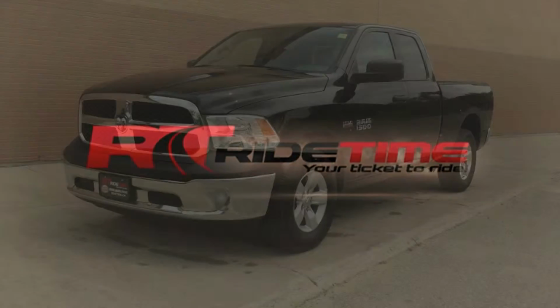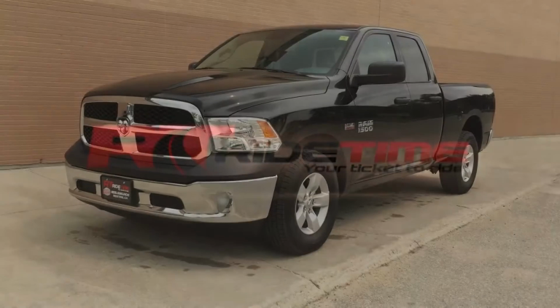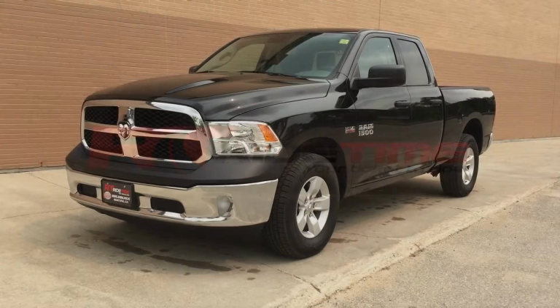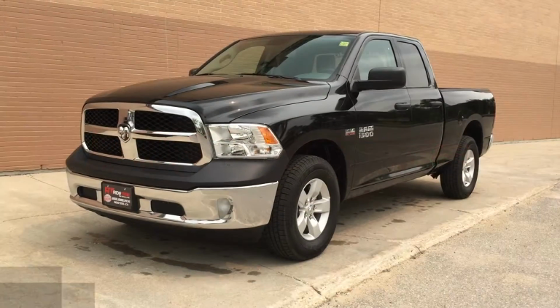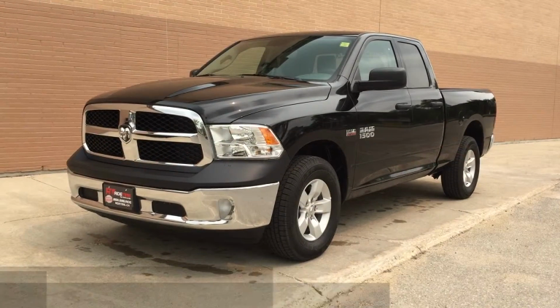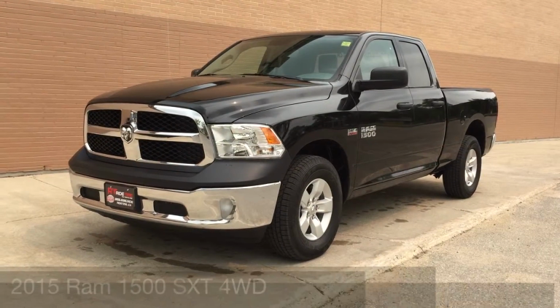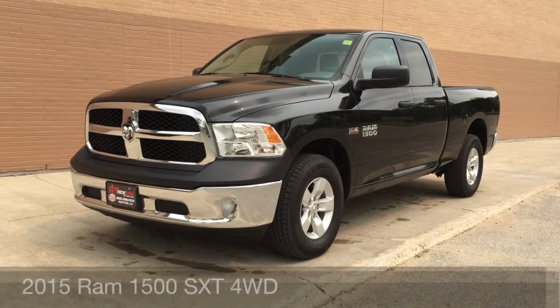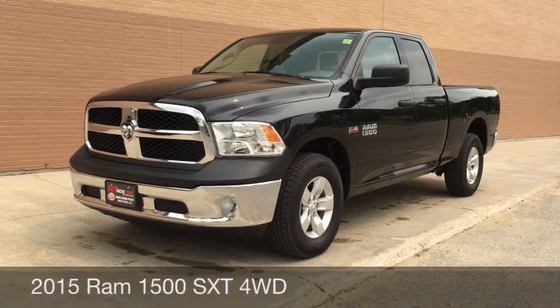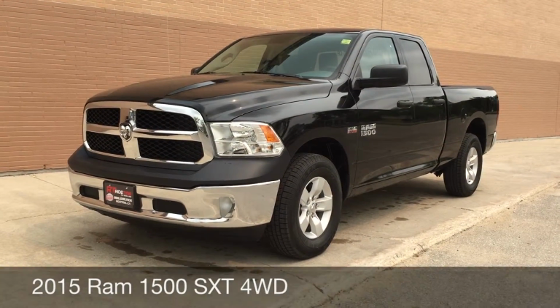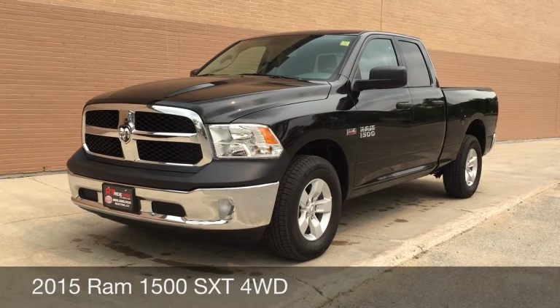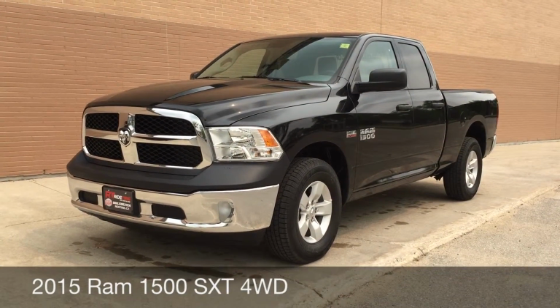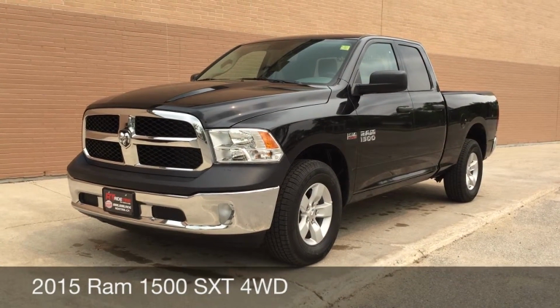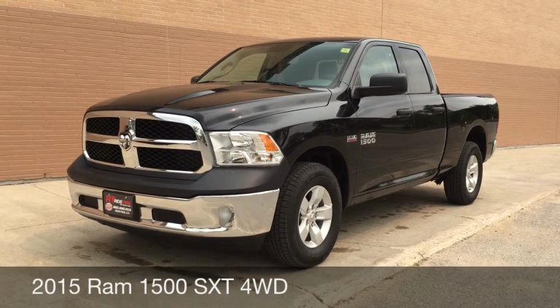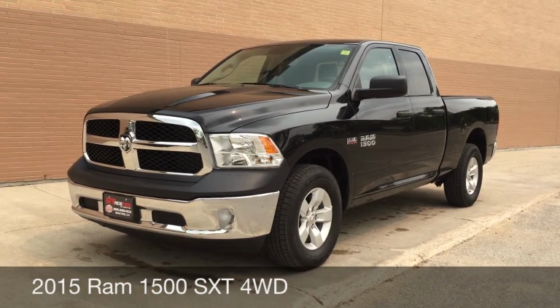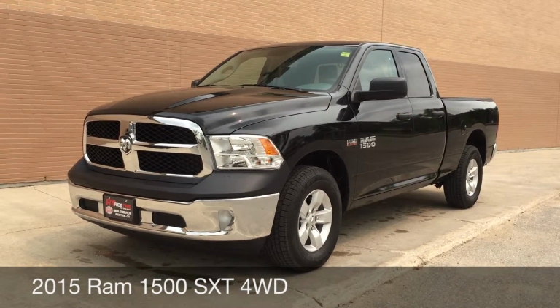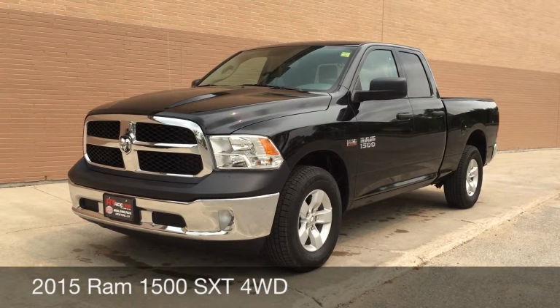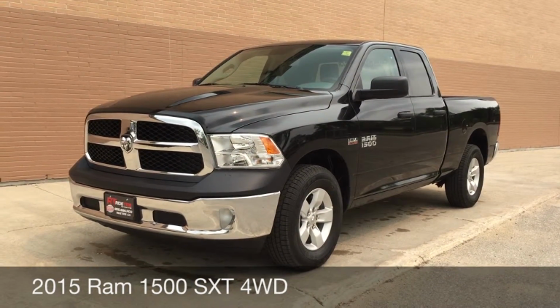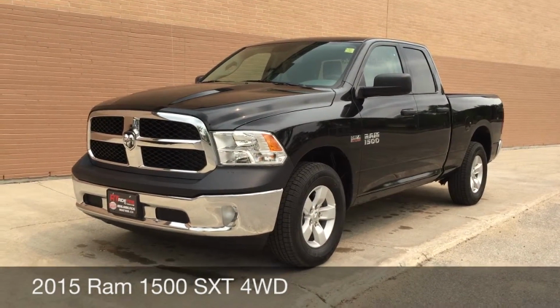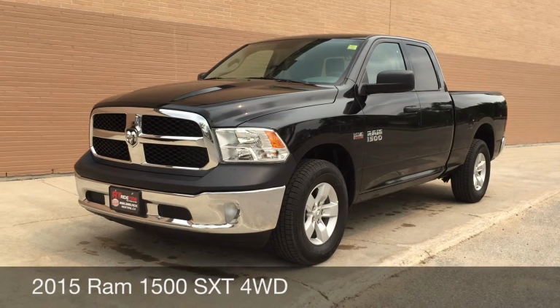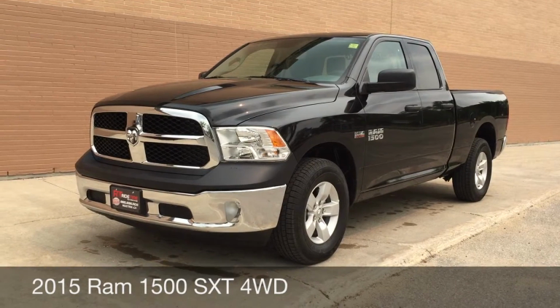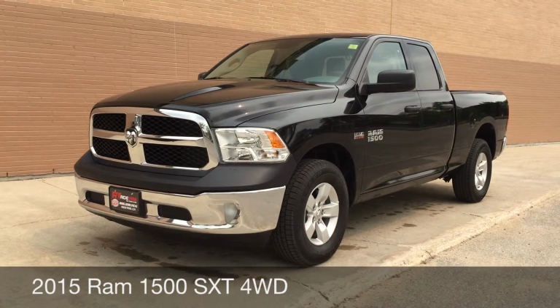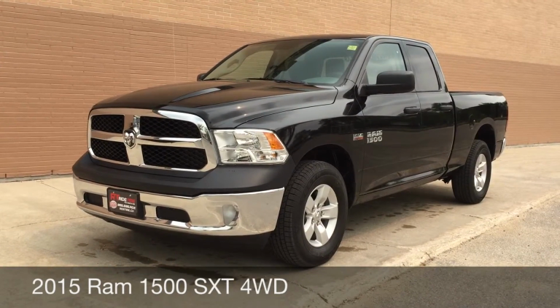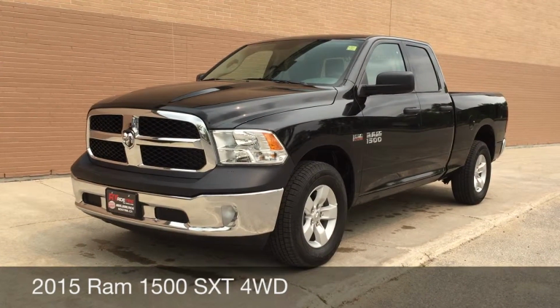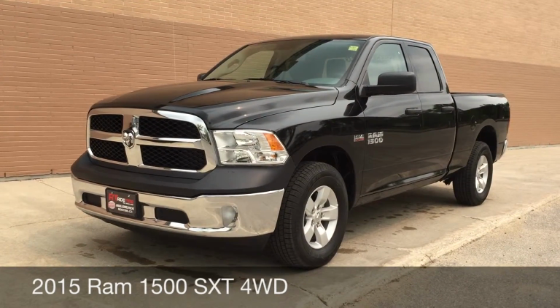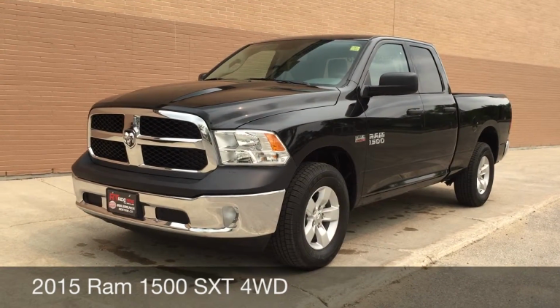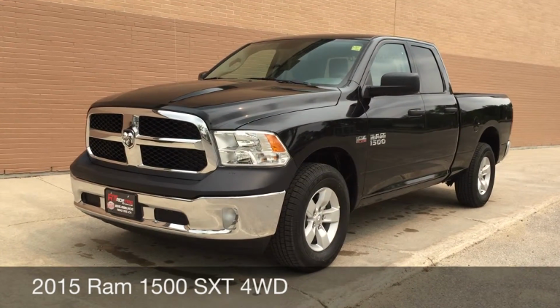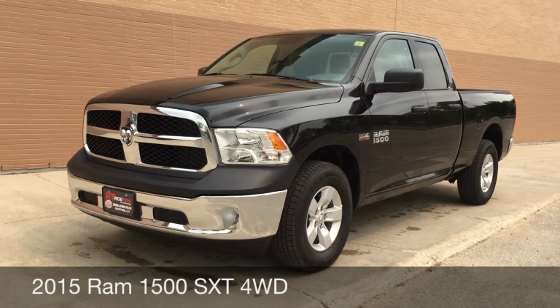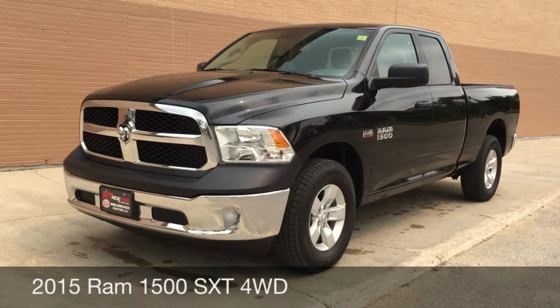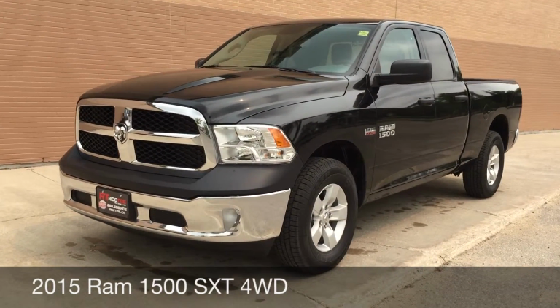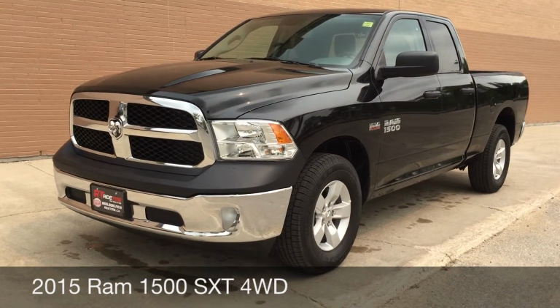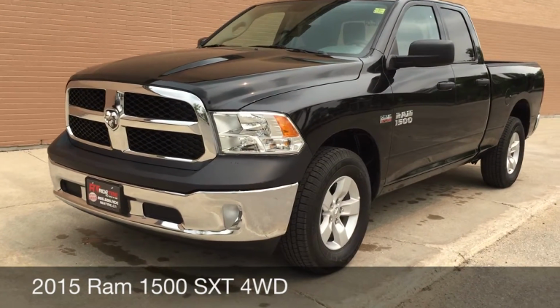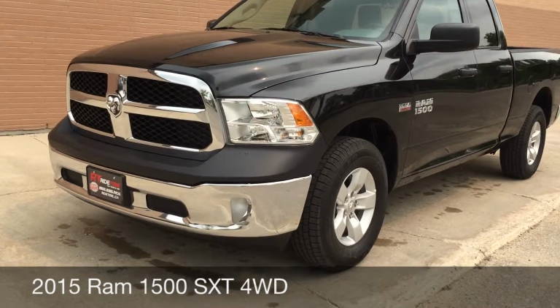Hey, this is Ride Time with two locations. What we have here is a 2015 Ram 1500 SXT with a 5.7 litre Hemi engine.